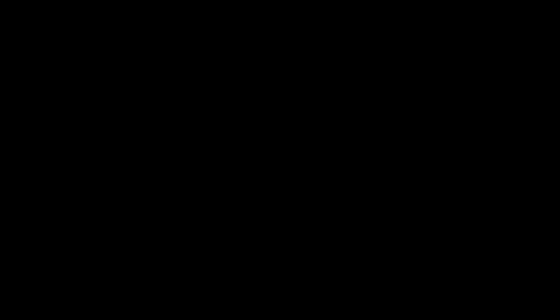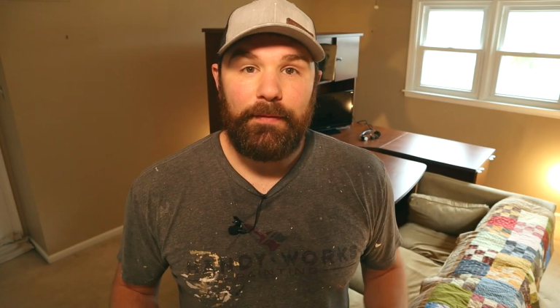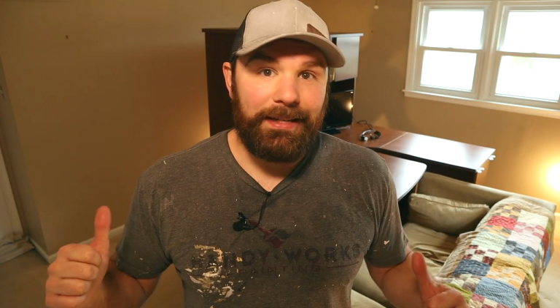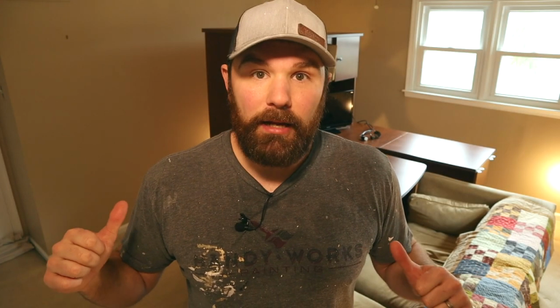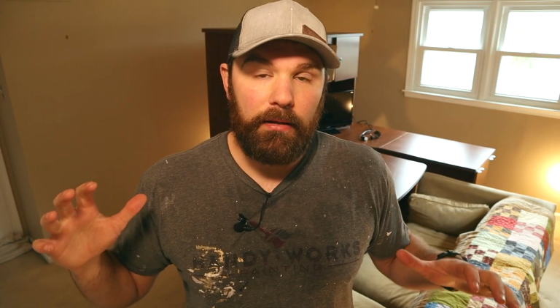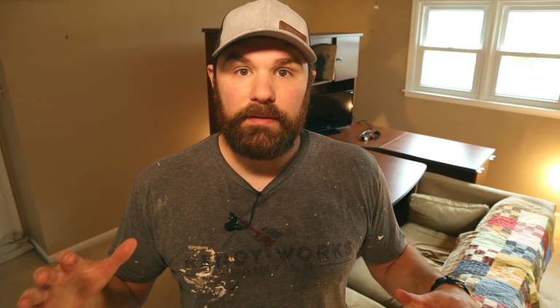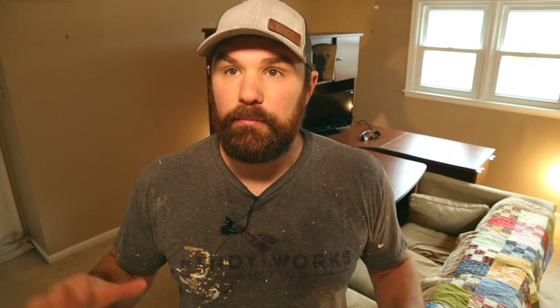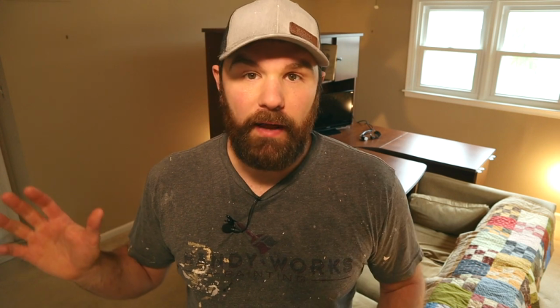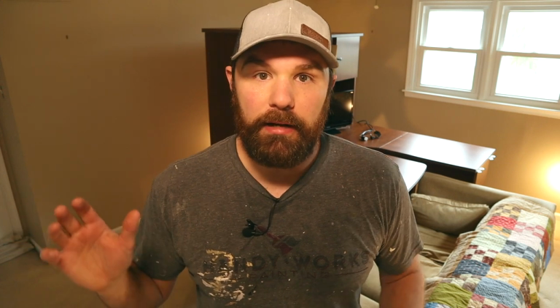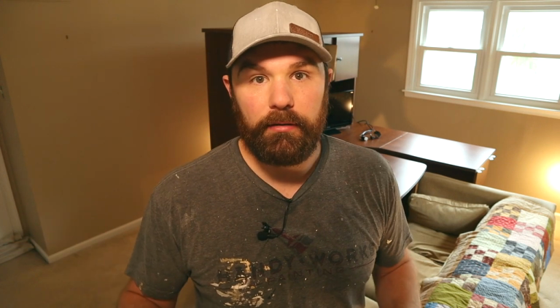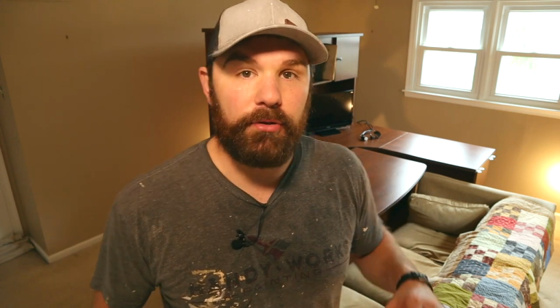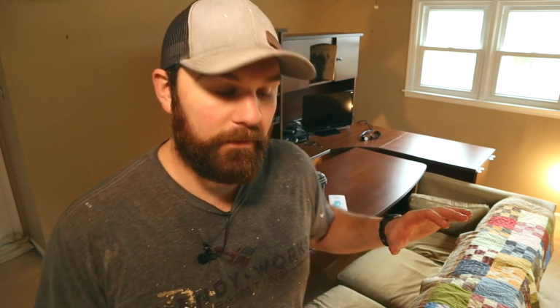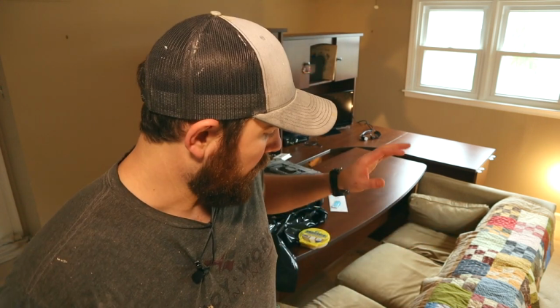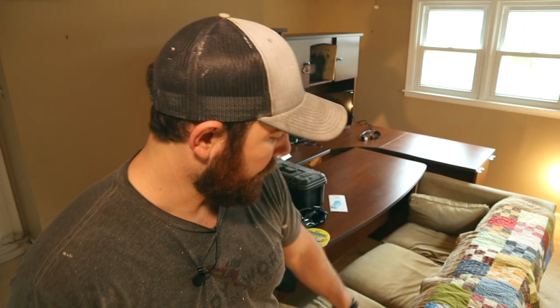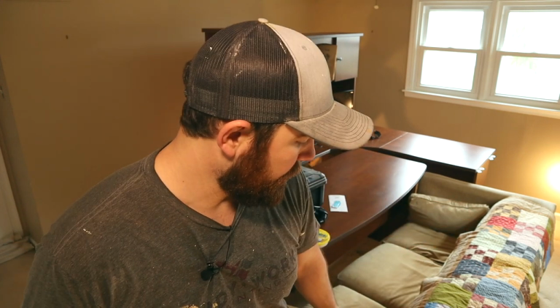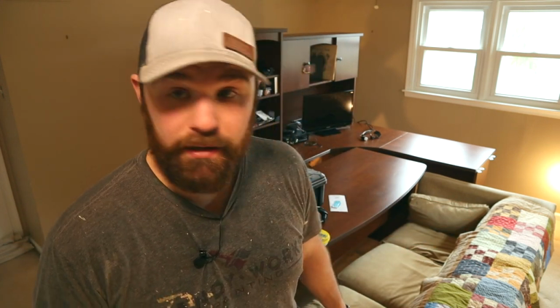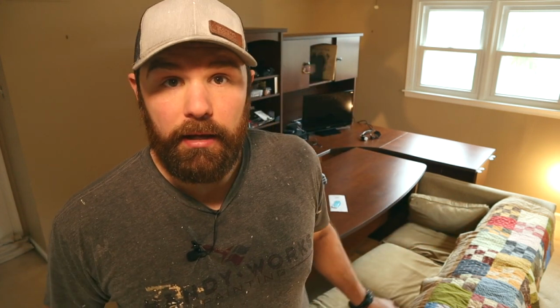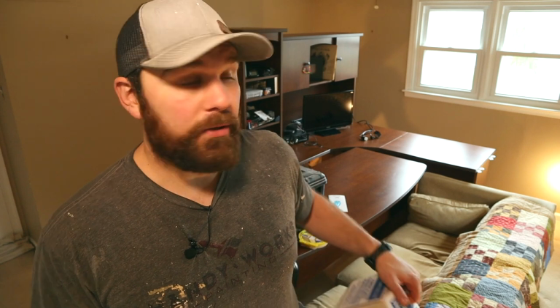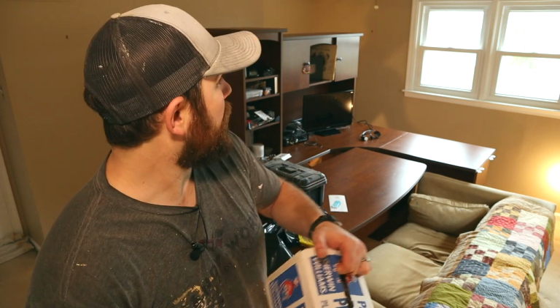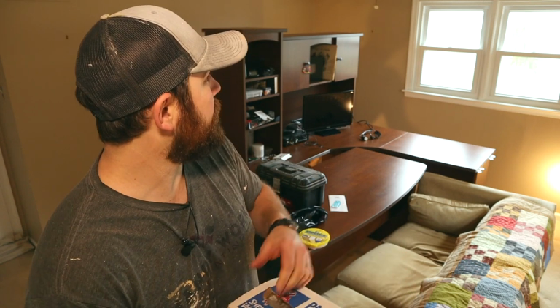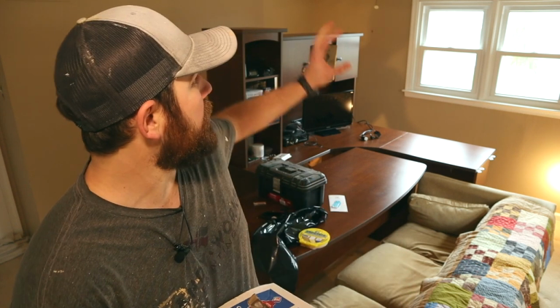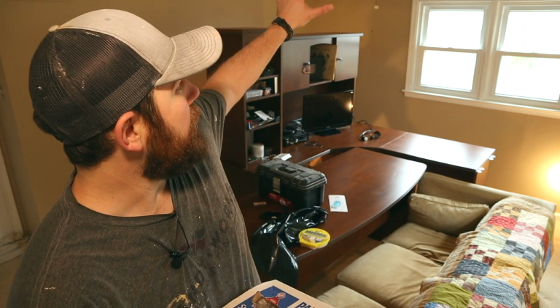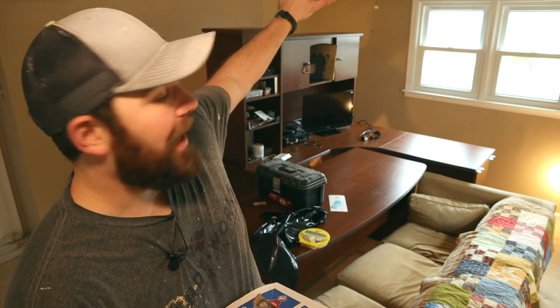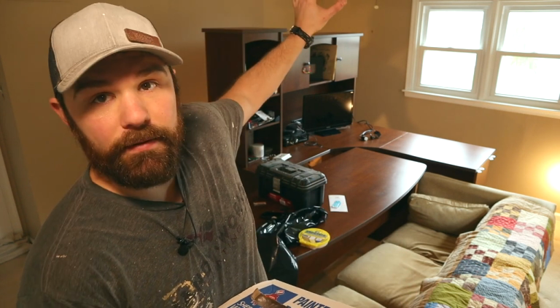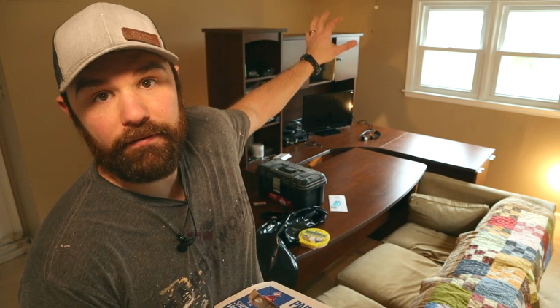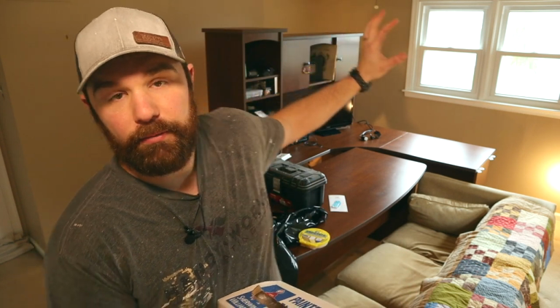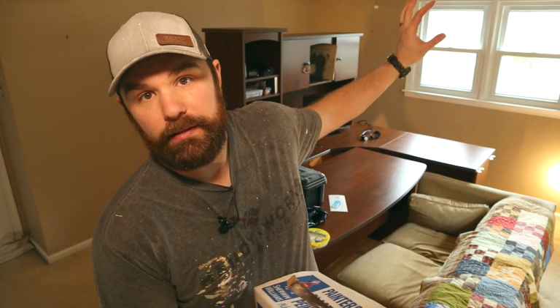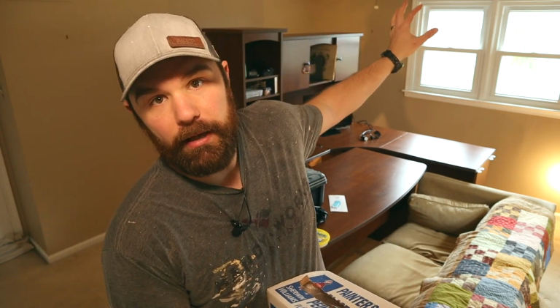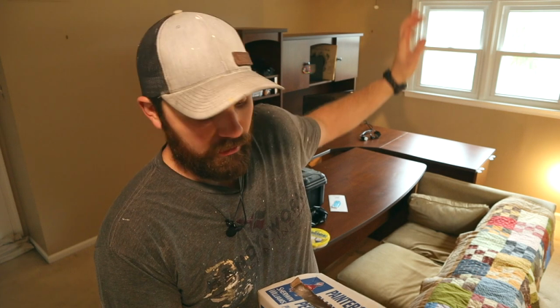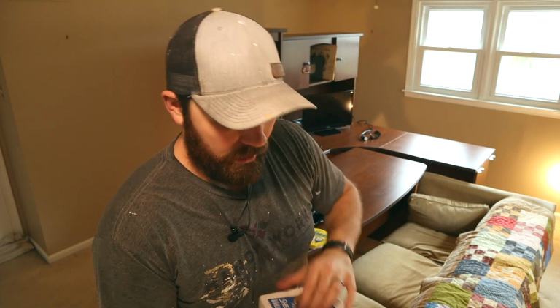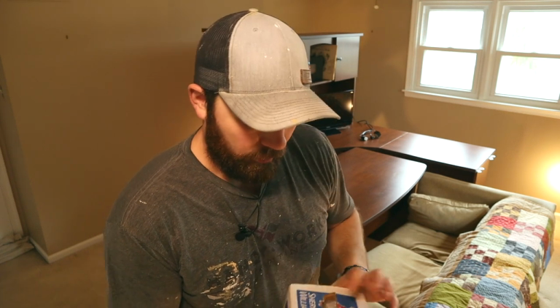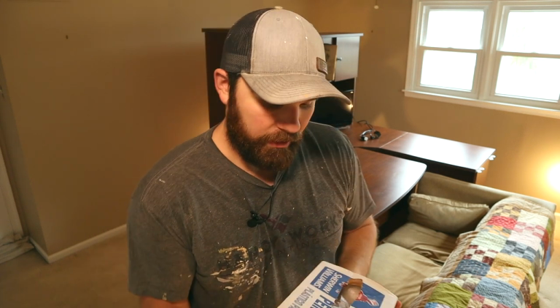We've got this place lit up, floor is vacuumed, trims vacuumed. Now we are going to tarp off all of the furniture that we have centered, and we're also going to tarp off the top of the ceiling fan so we don't get any ceiling paint on it.